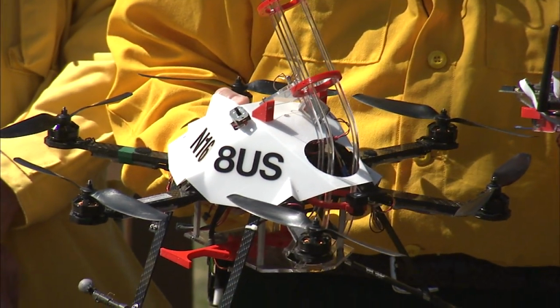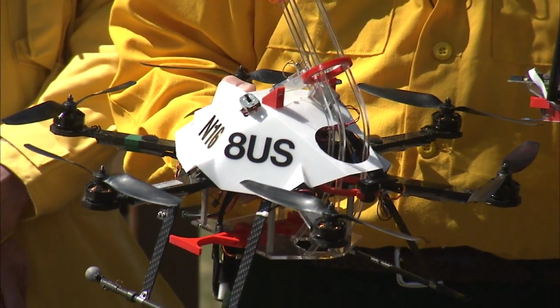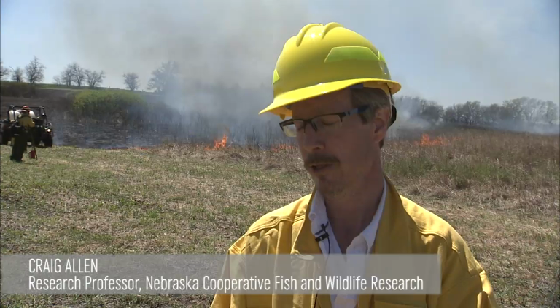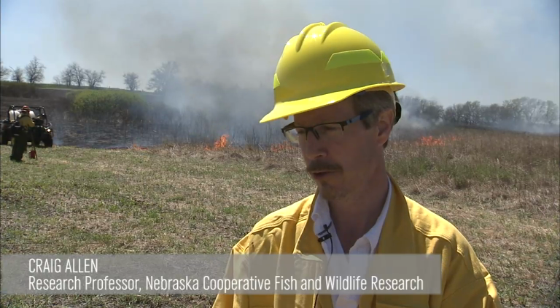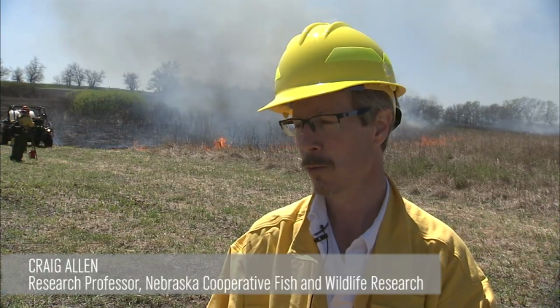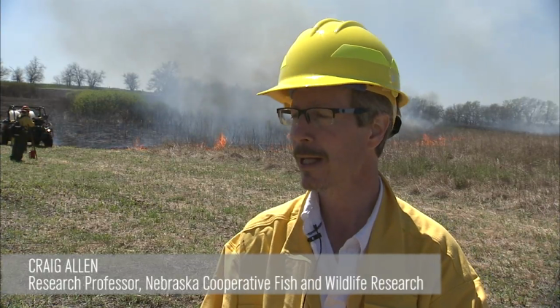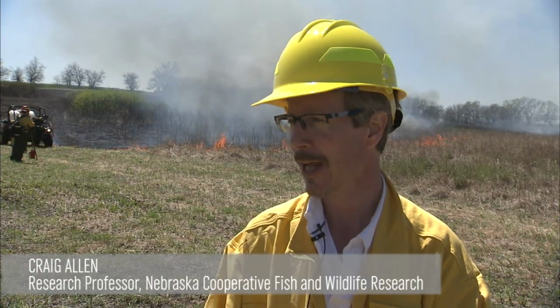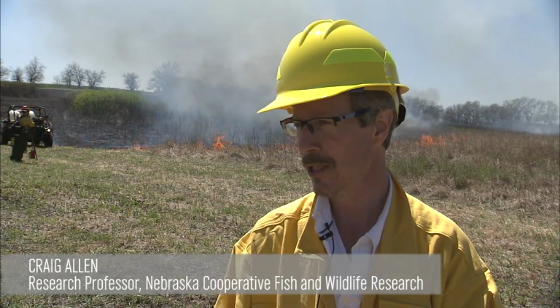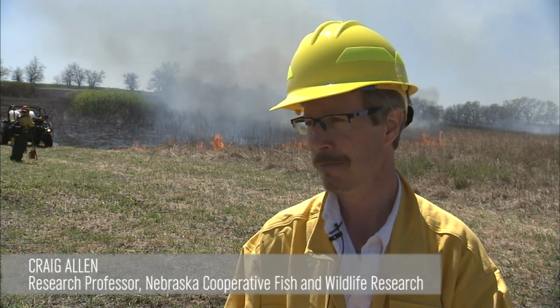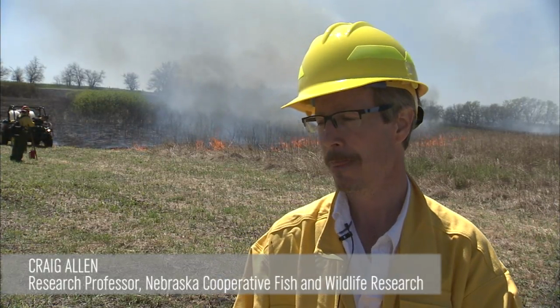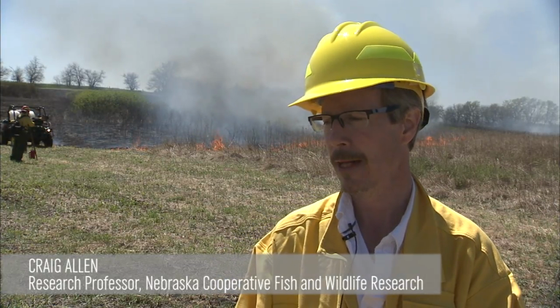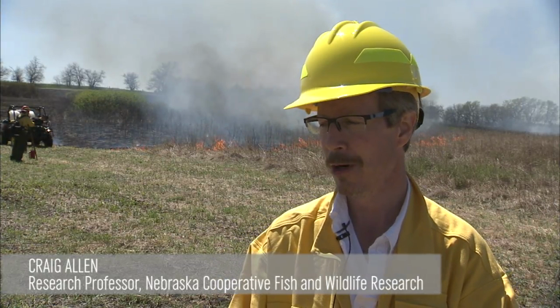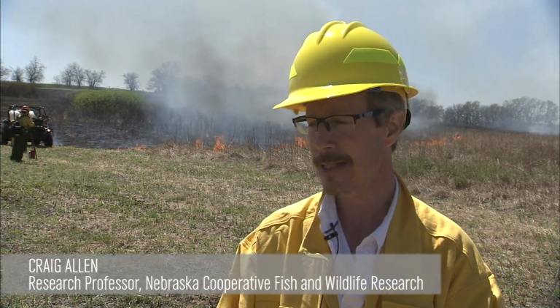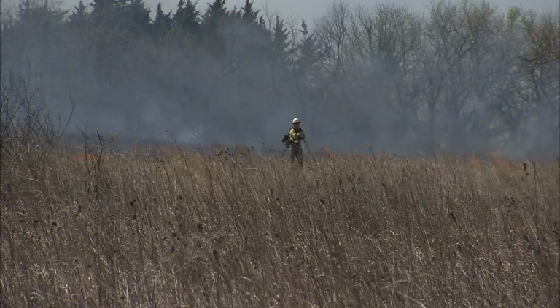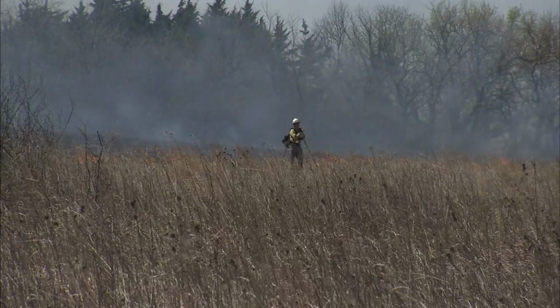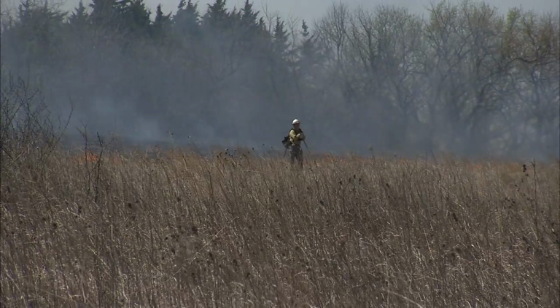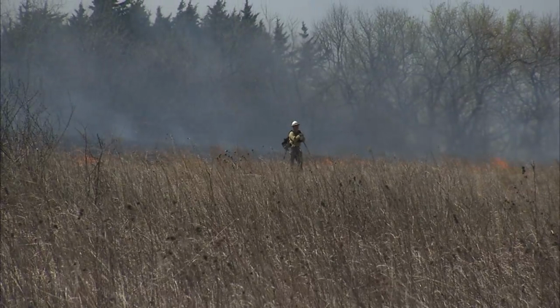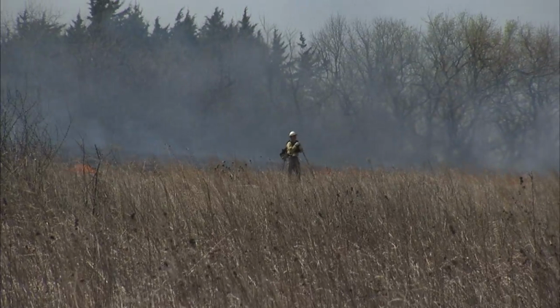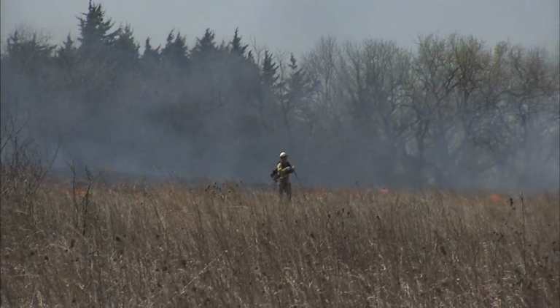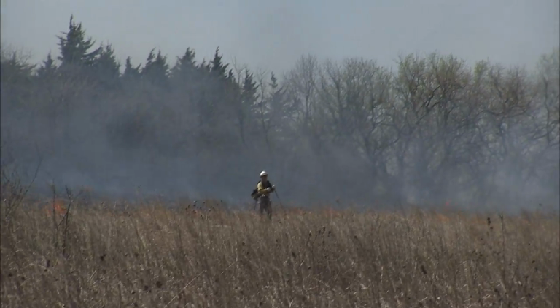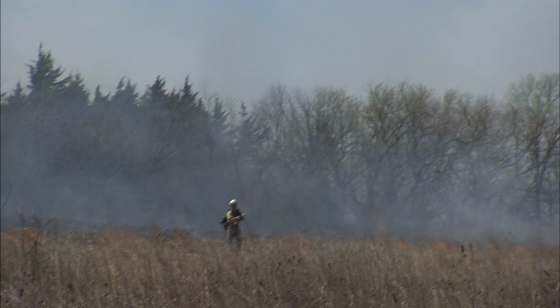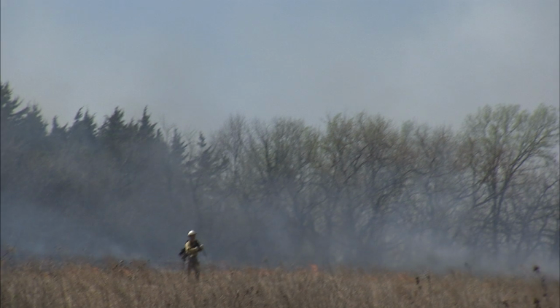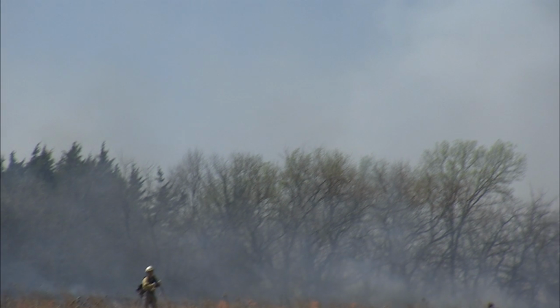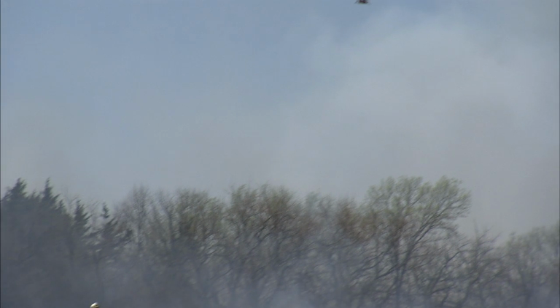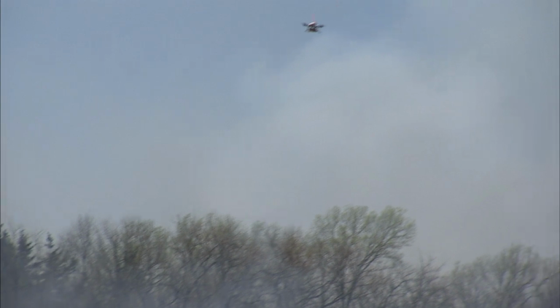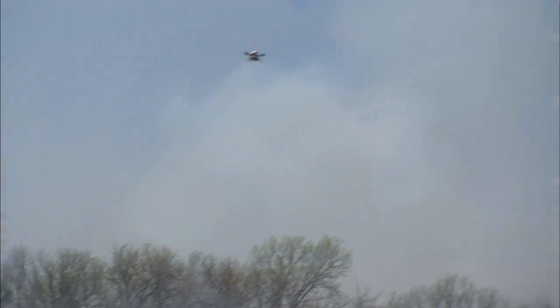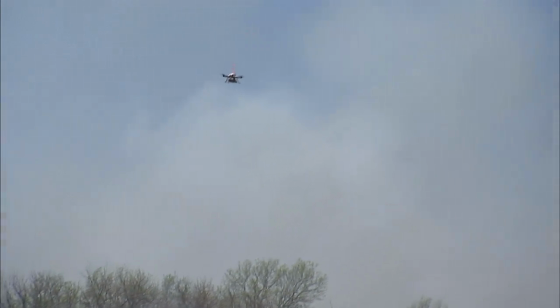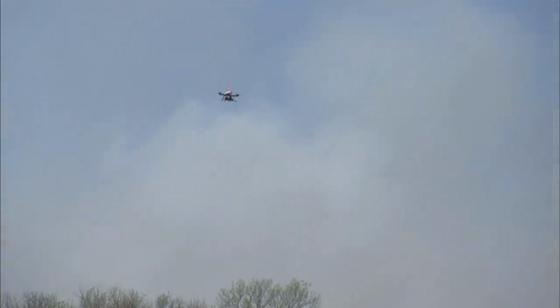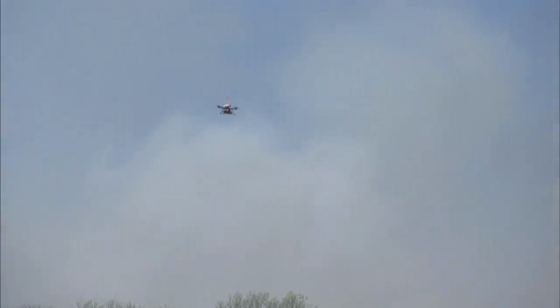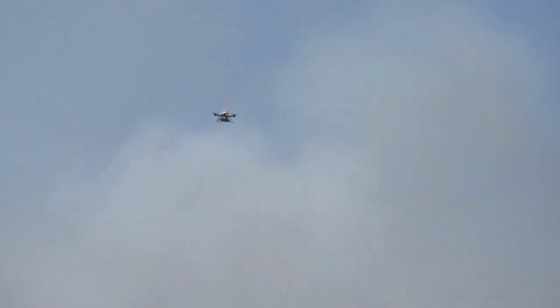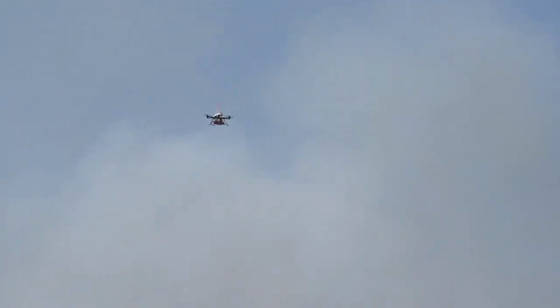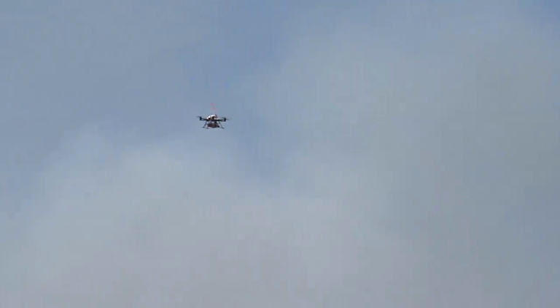We can reduce woody invasion in Nebraska and elsewhere in the world, and we can reduce the danger of wildfire.